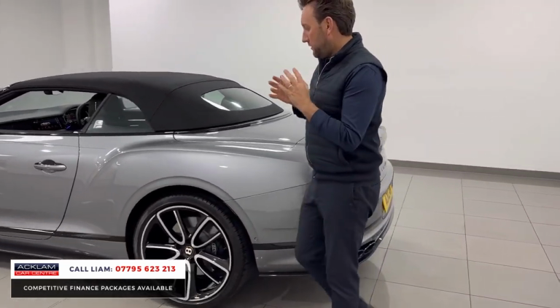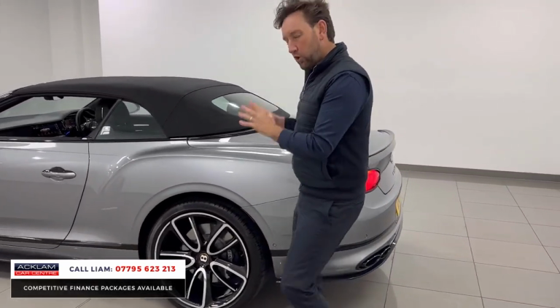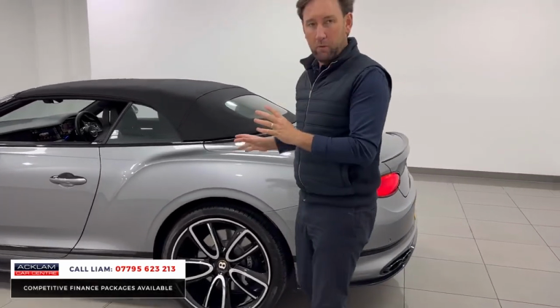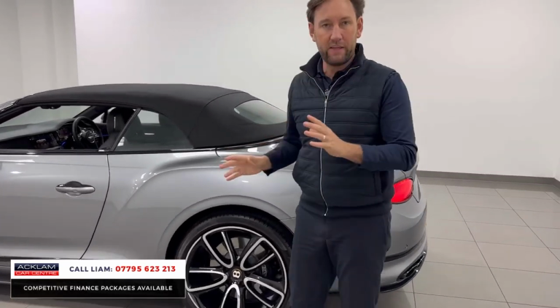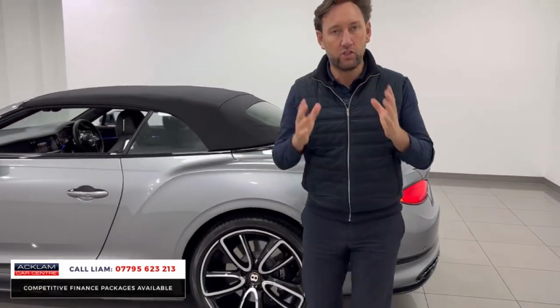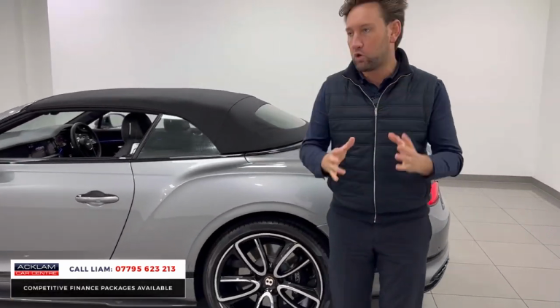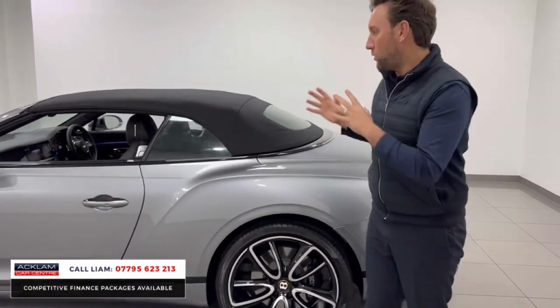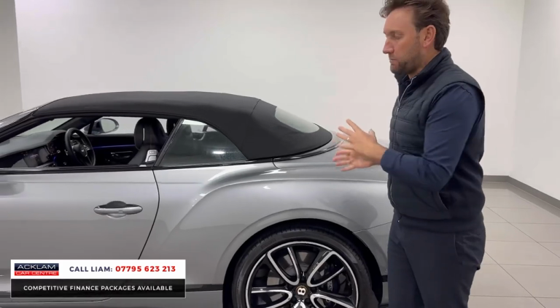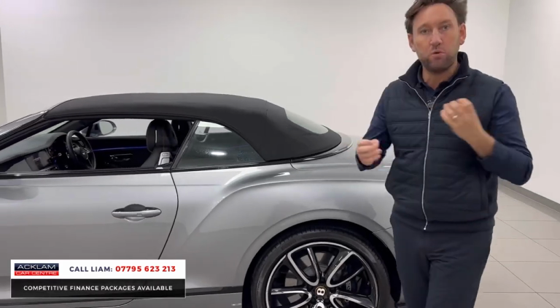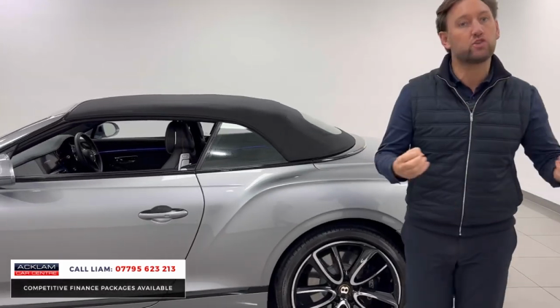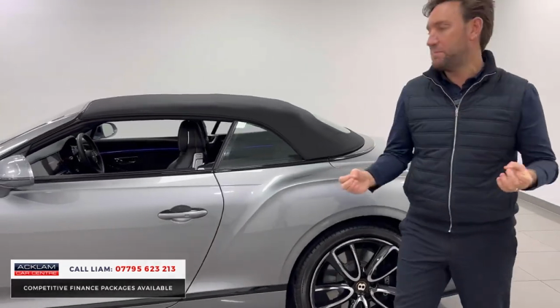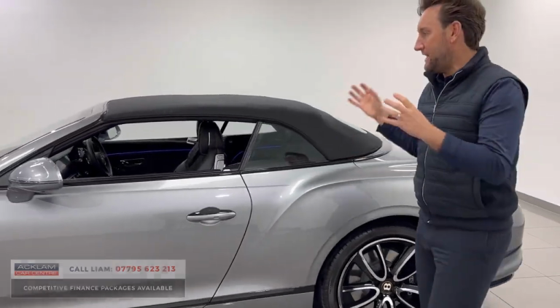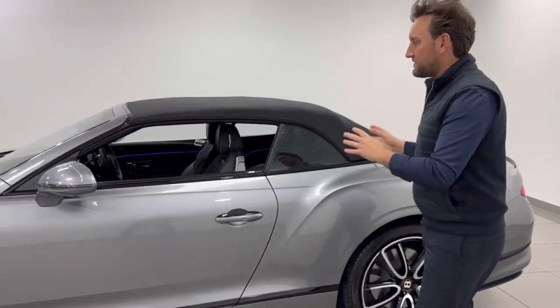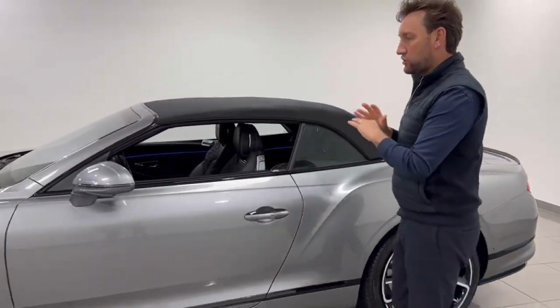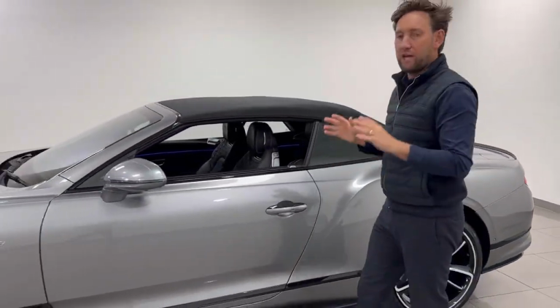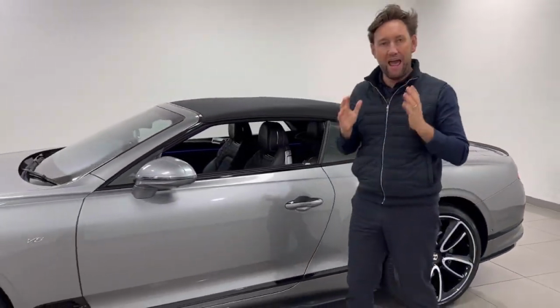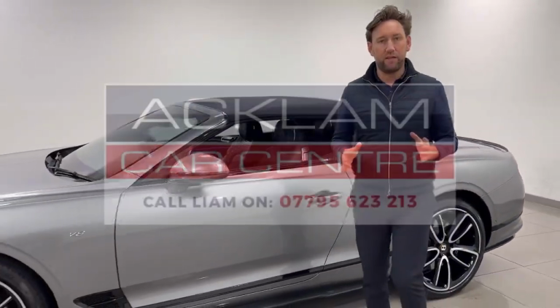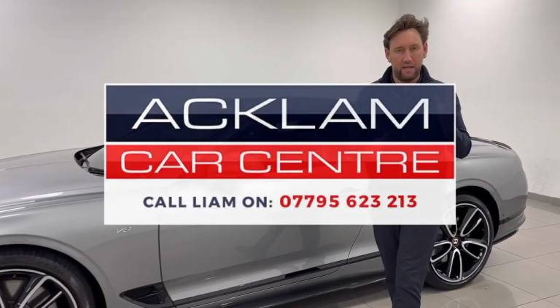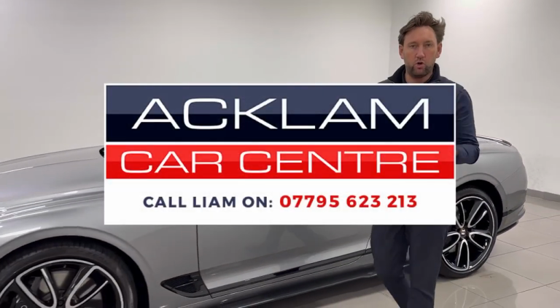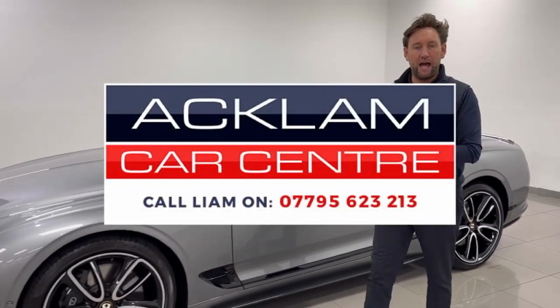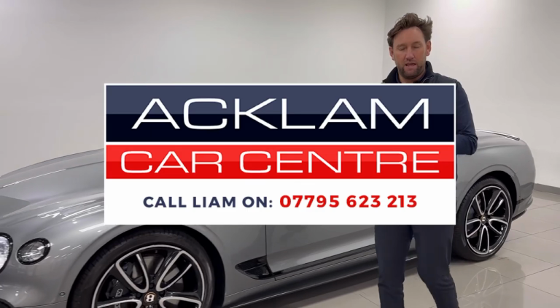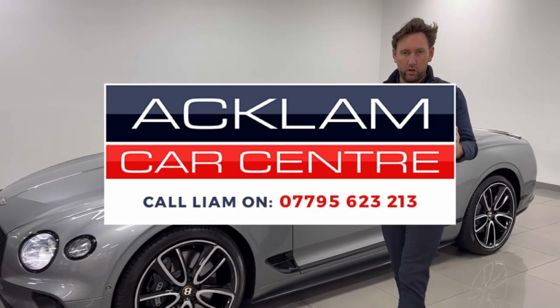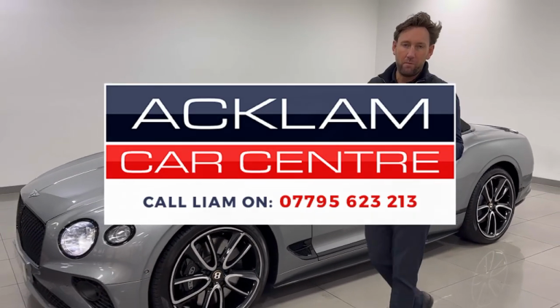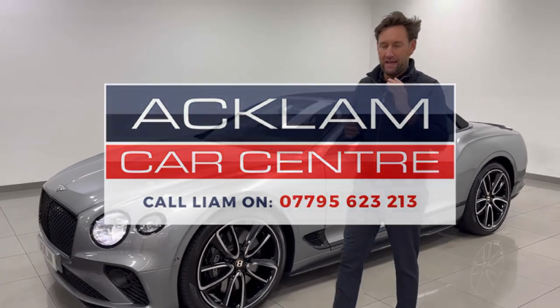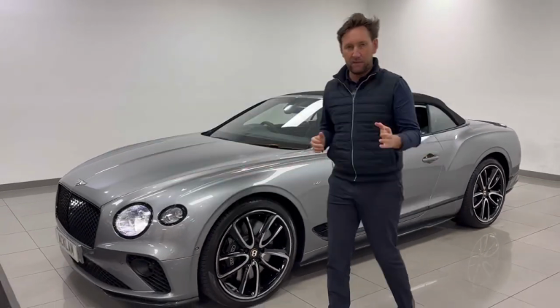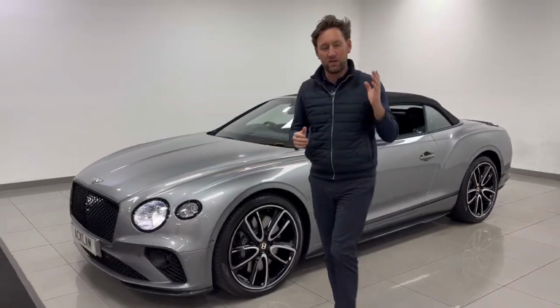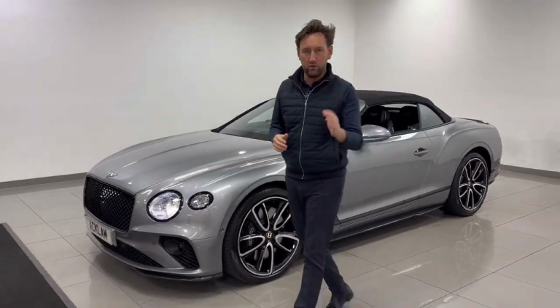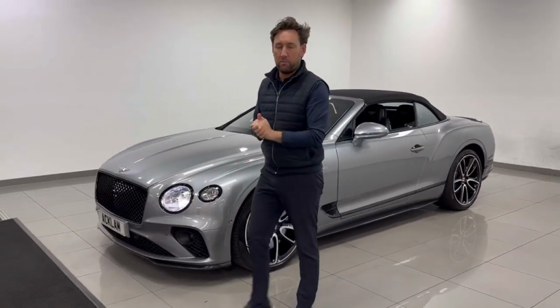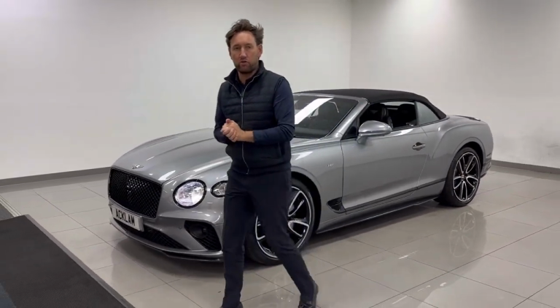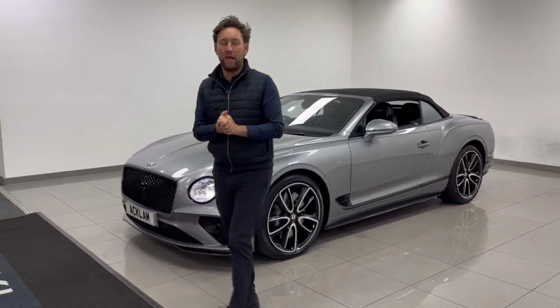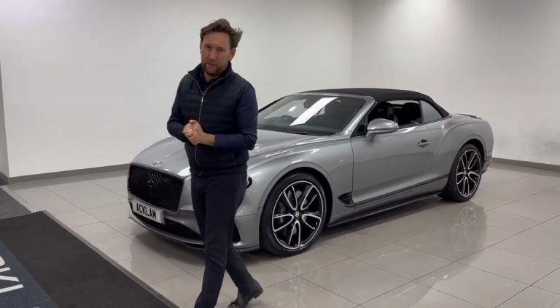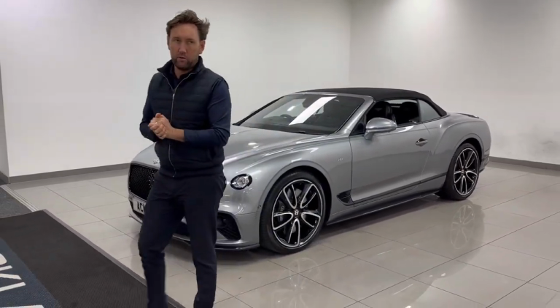They don't come up like this. They do not come up with this spec — they've always got something missing. This car's got everything. It's going live. If you want to call me and ask any questions, the number's on the bottom of the screen. Thank you for watching.